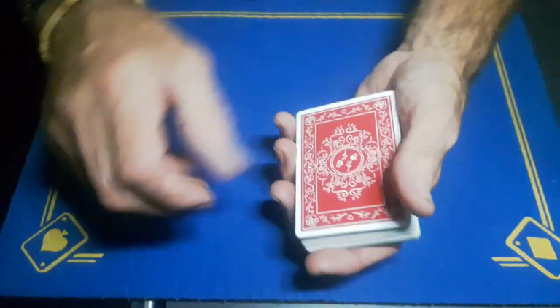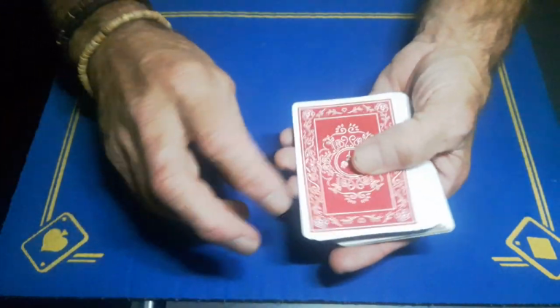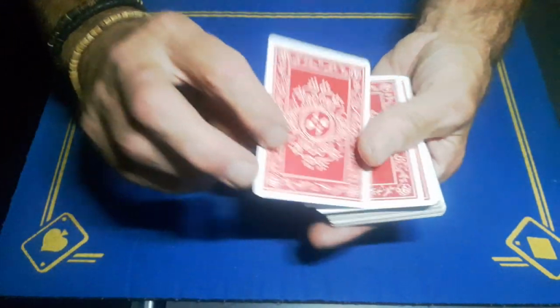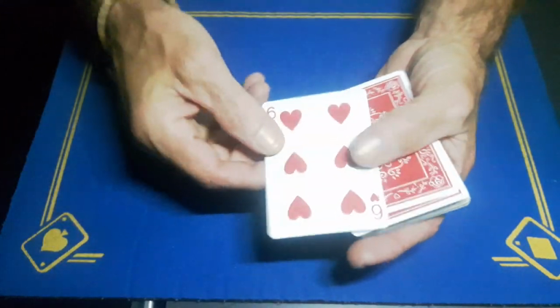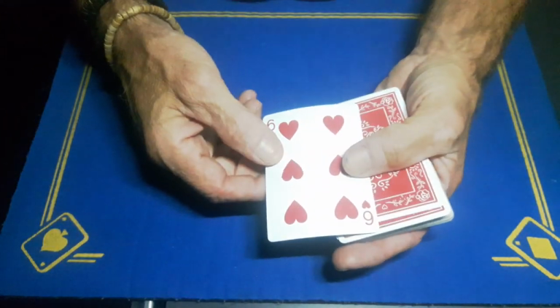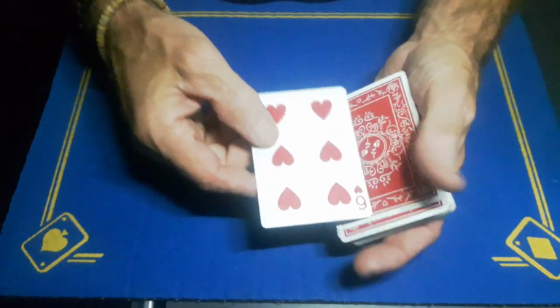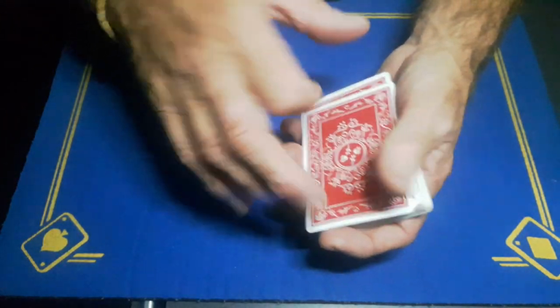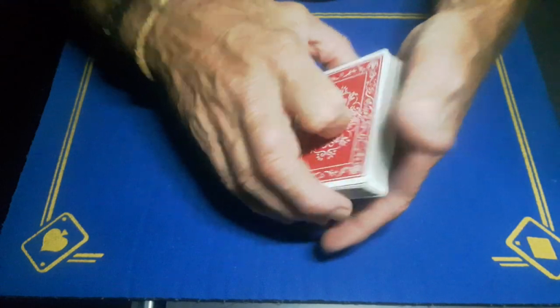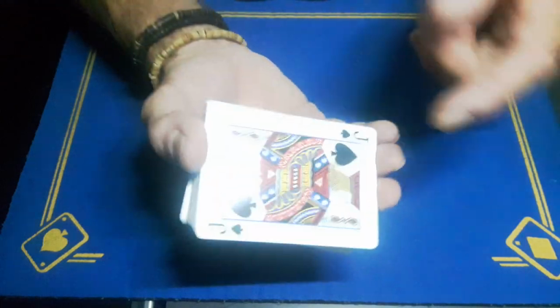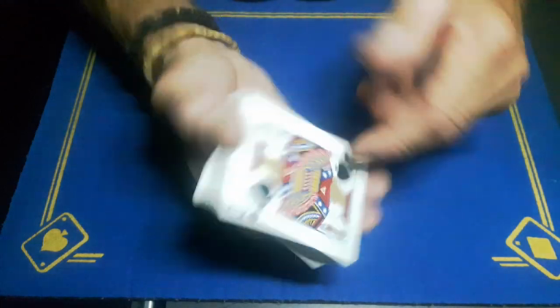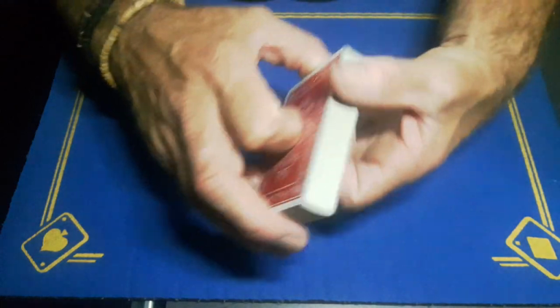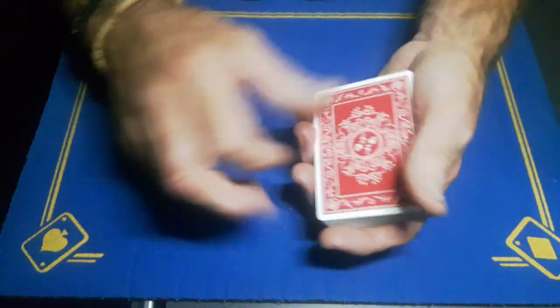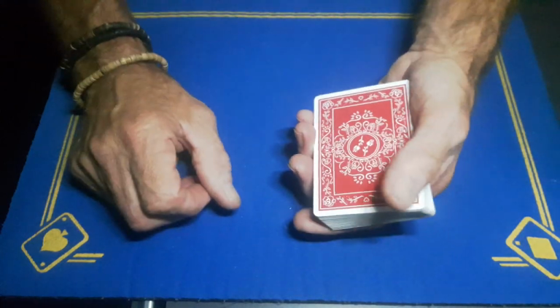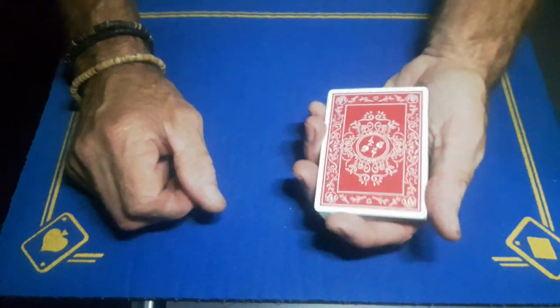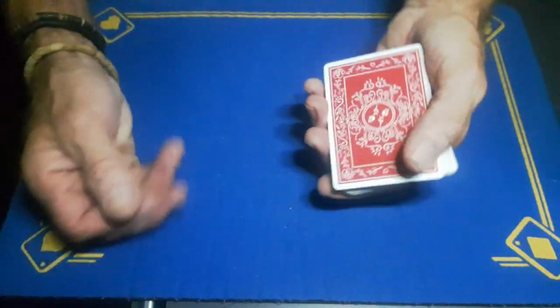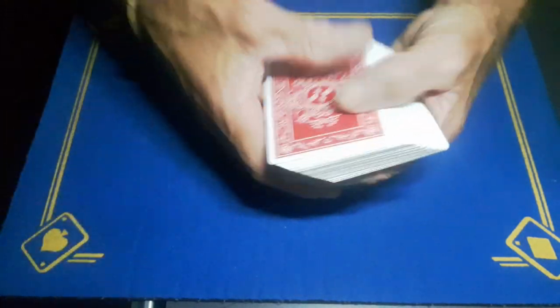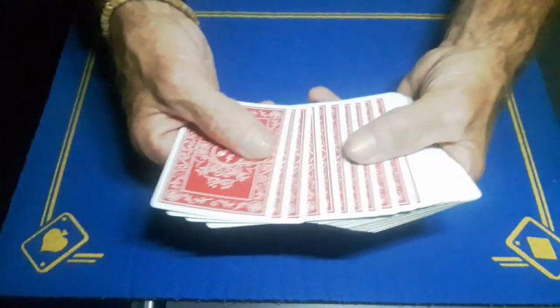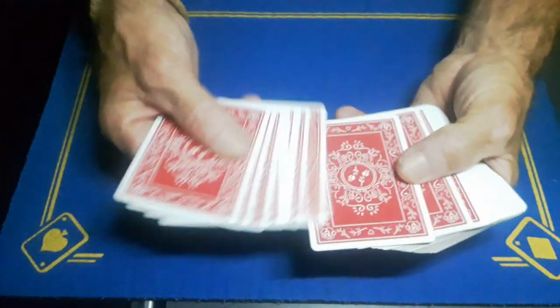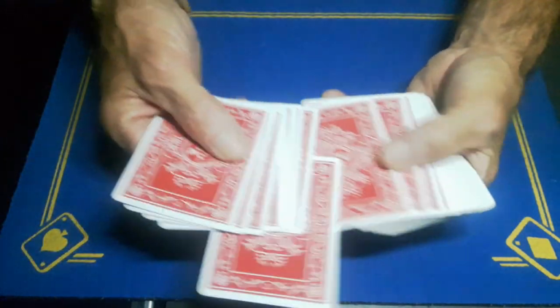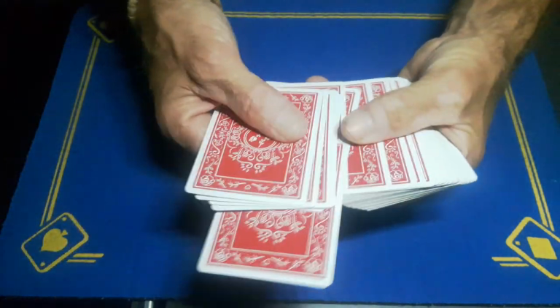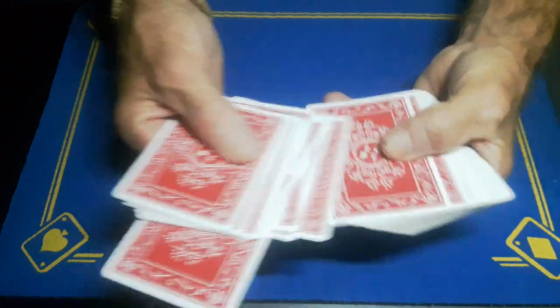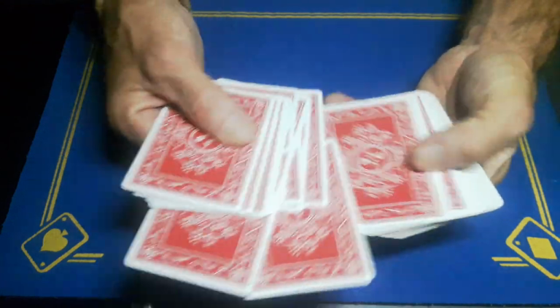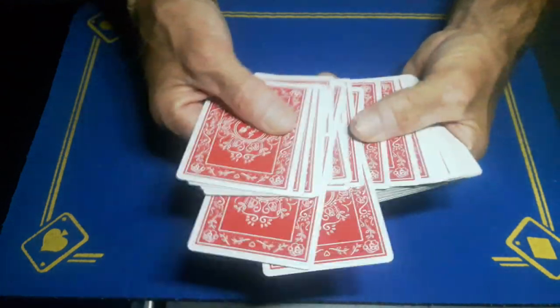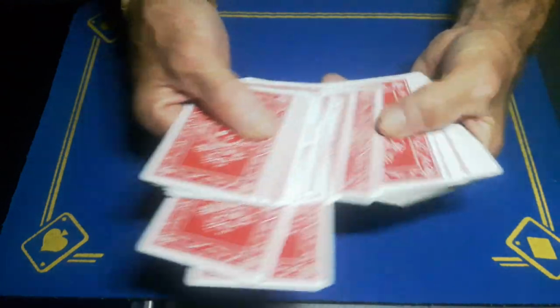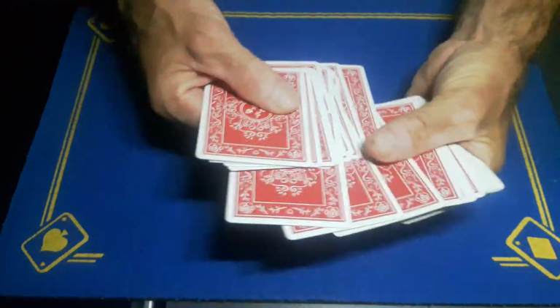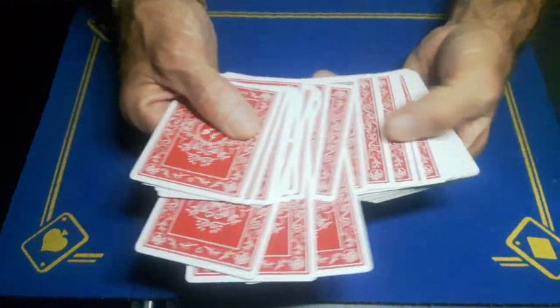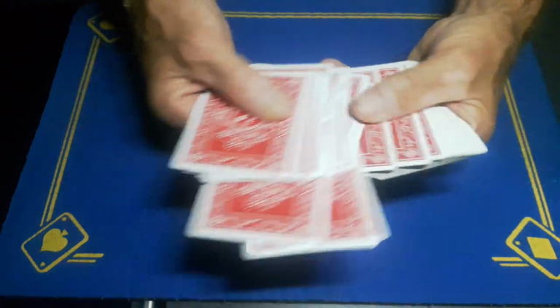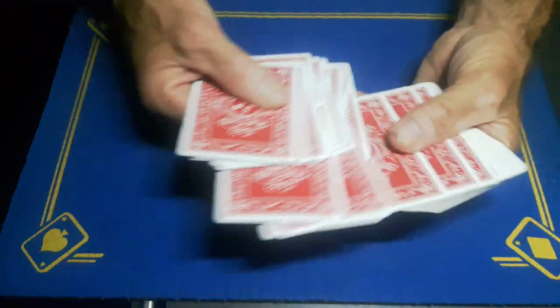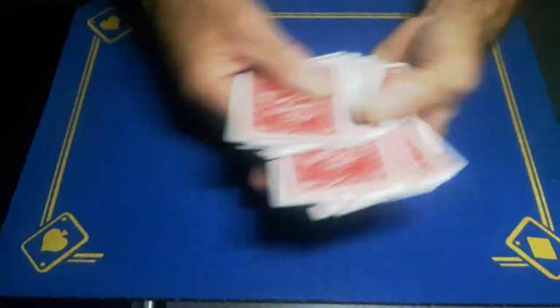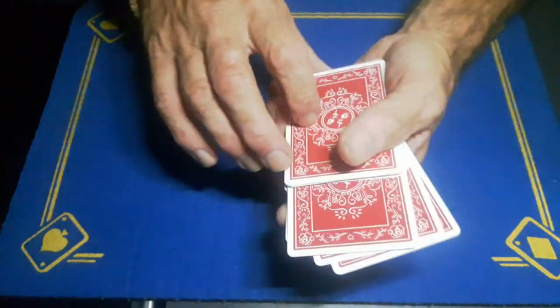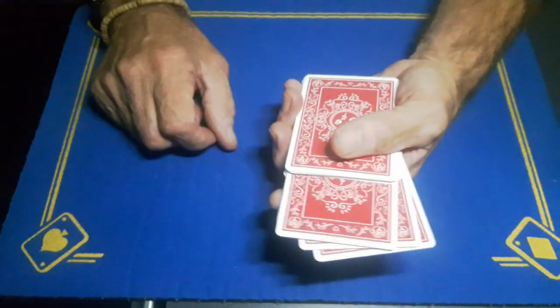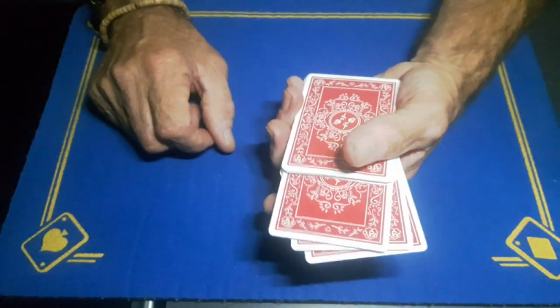So now the spectator's card will be on the top, as long as your crimp is on the bottom. You'll now say: 'I'm going to take out four random cards — I've got four chances to find your card.'